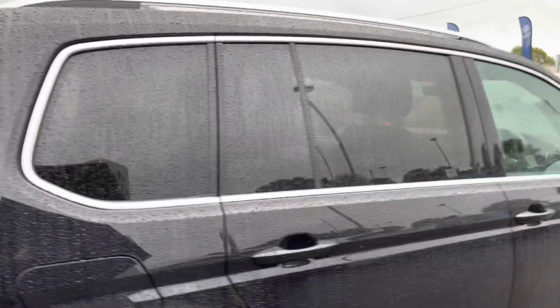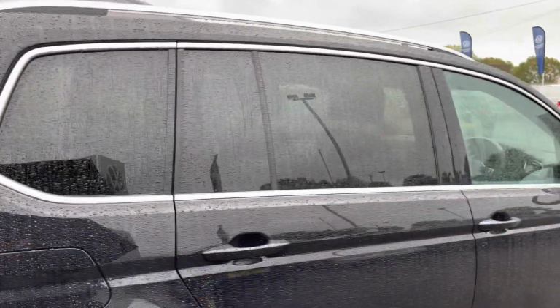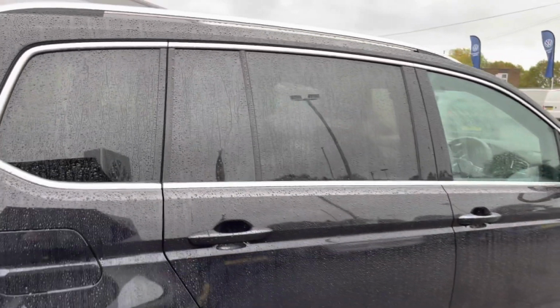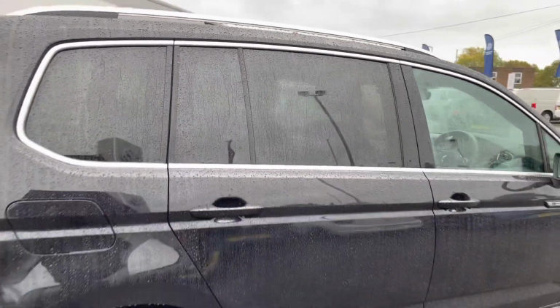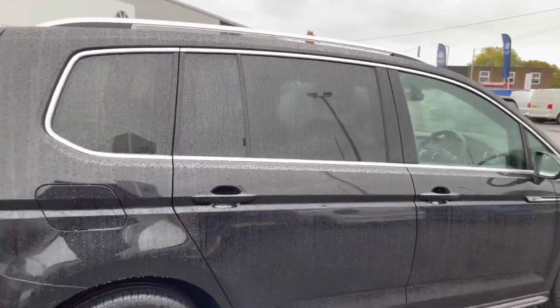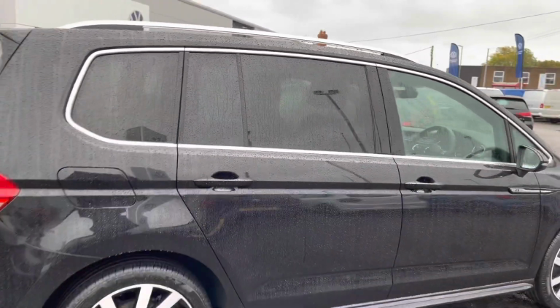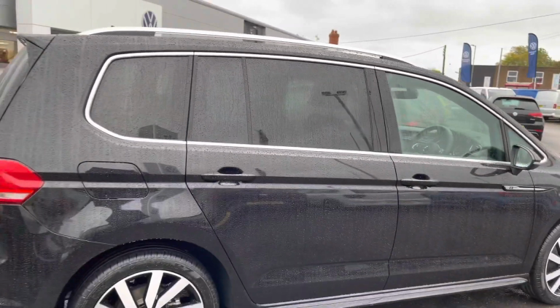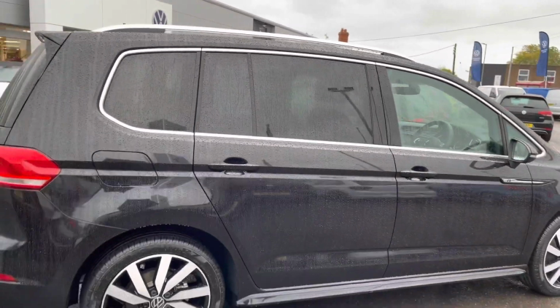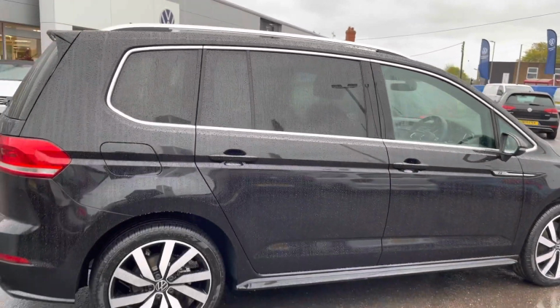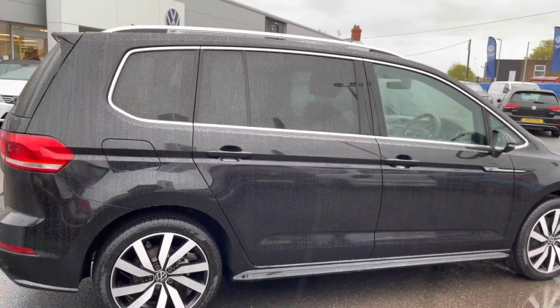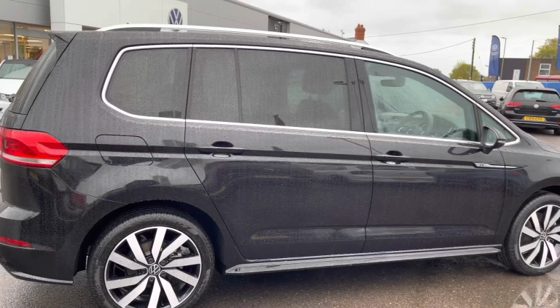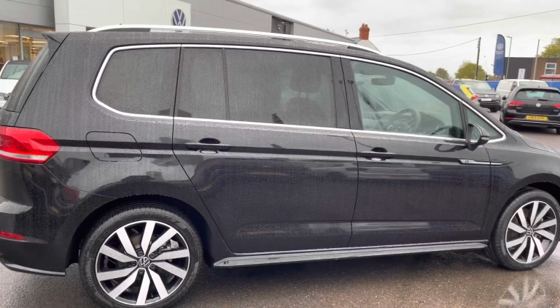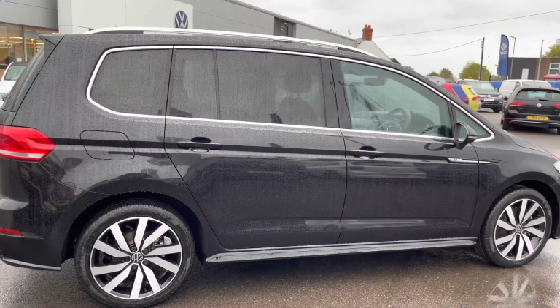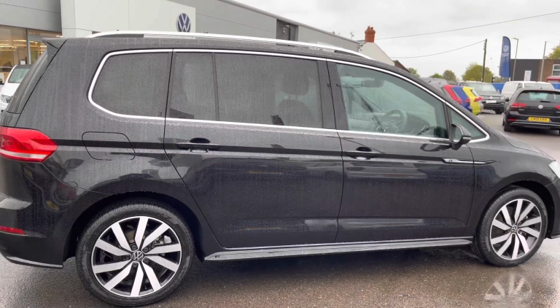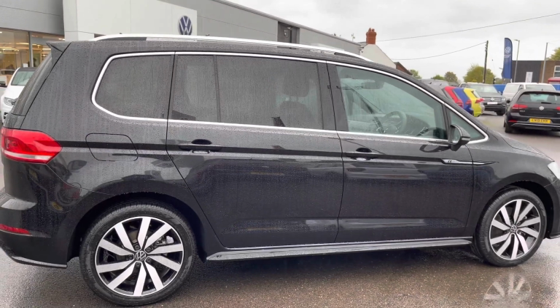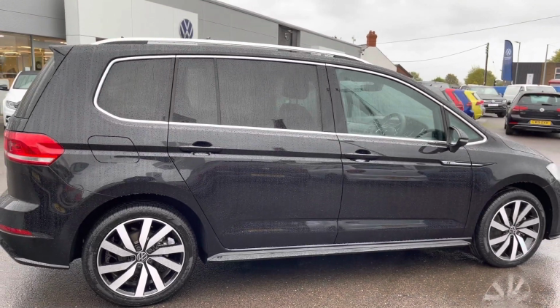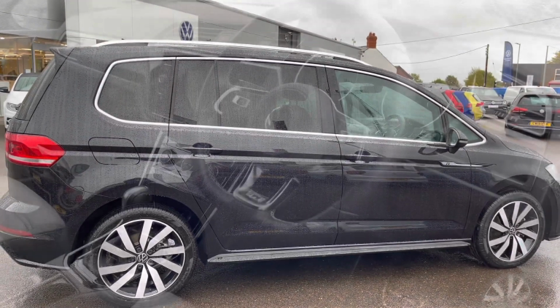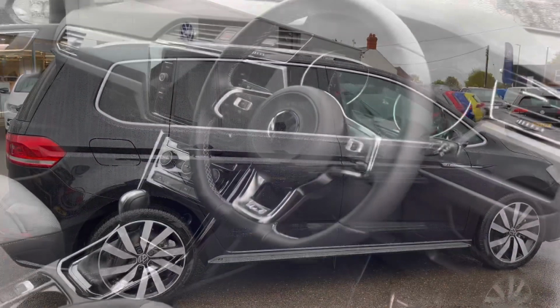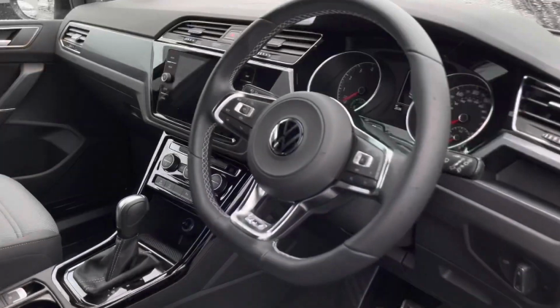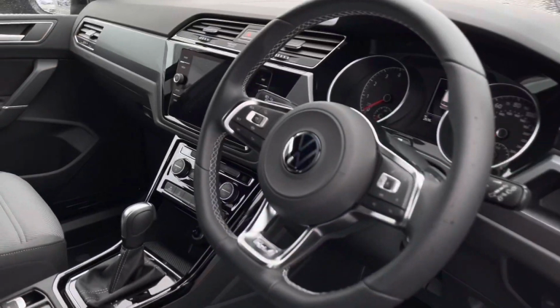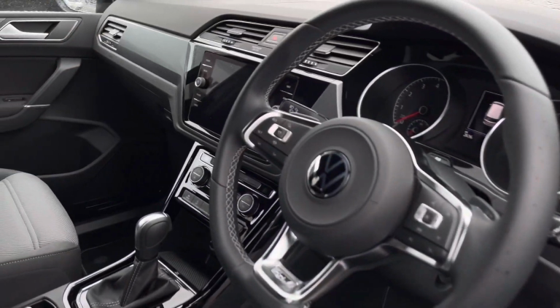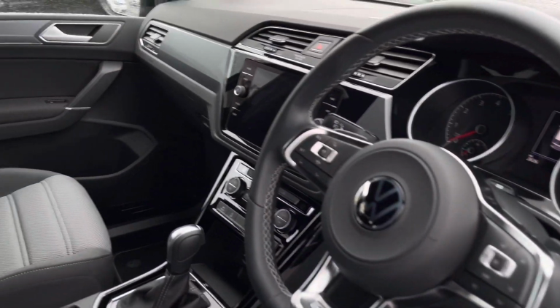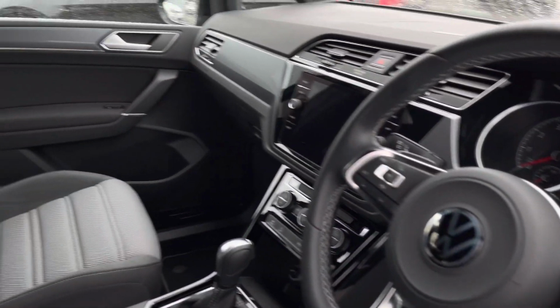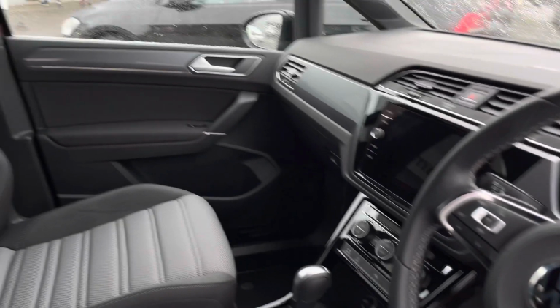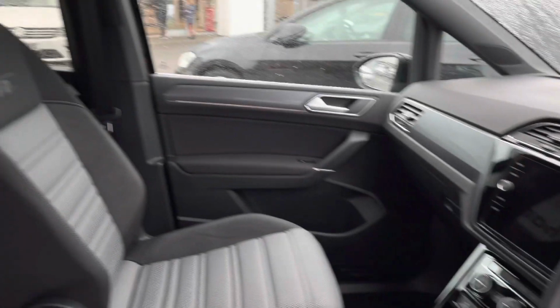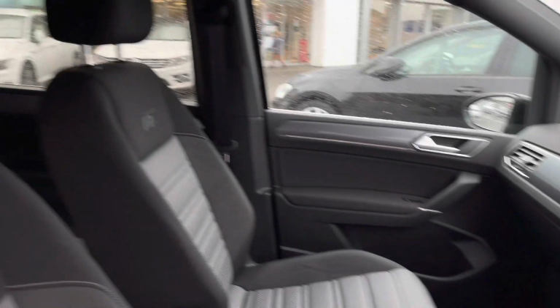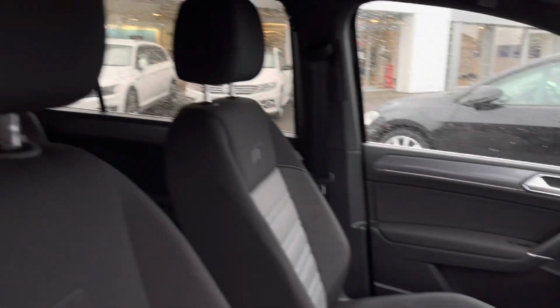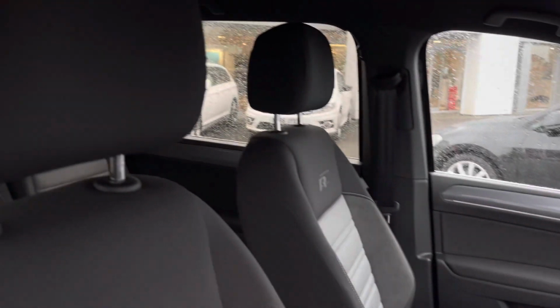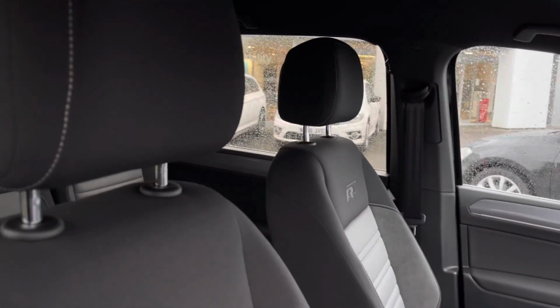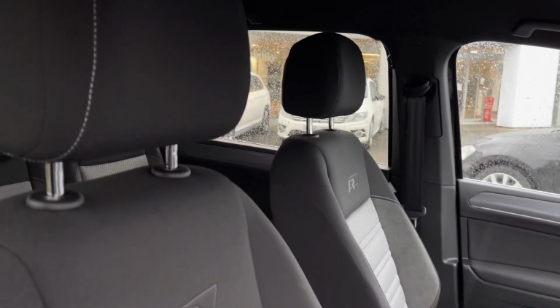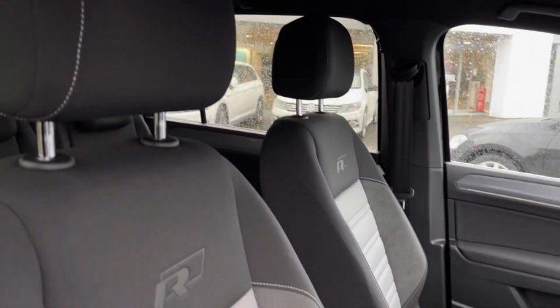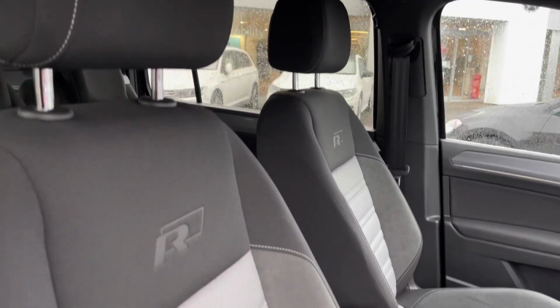Progressing towards the side of the vehicle, you'll notice the body-coloured door mirrors with integrated indicators. Next, looking at the front interior, we have a leather-trimmed R-Line embossed multi-function steering wheel, followed by R-Line embossed front seats.